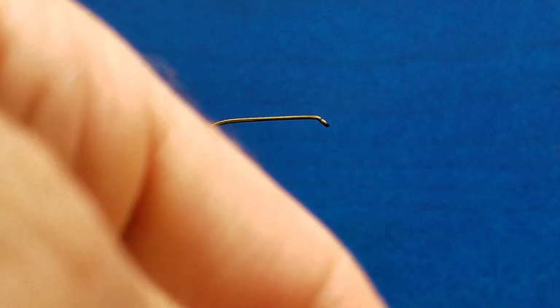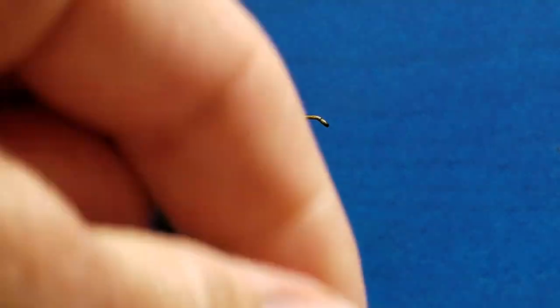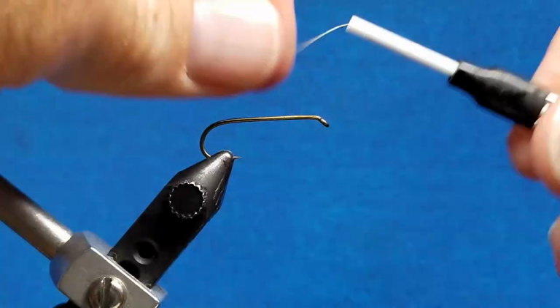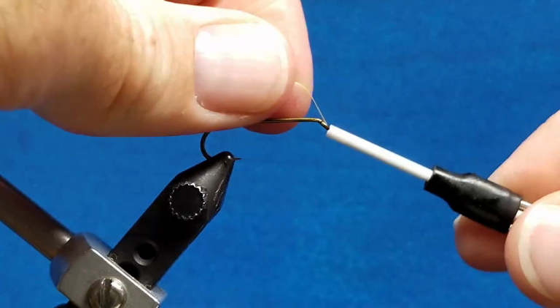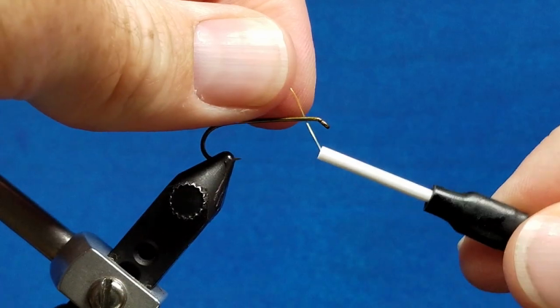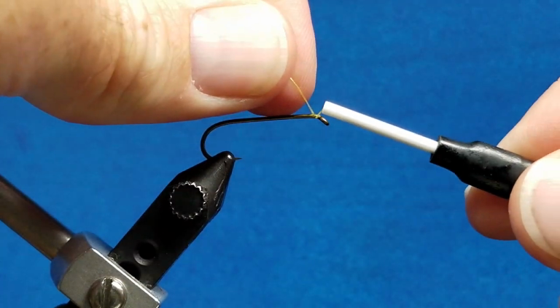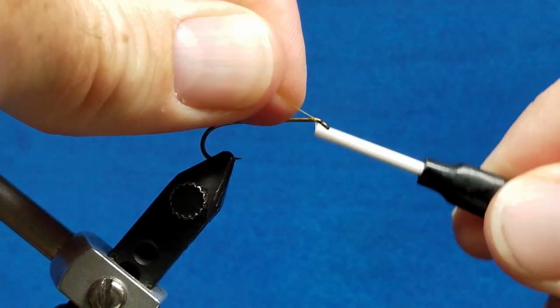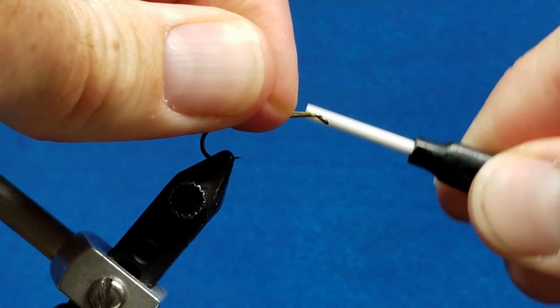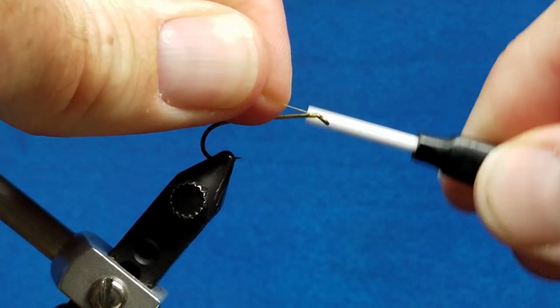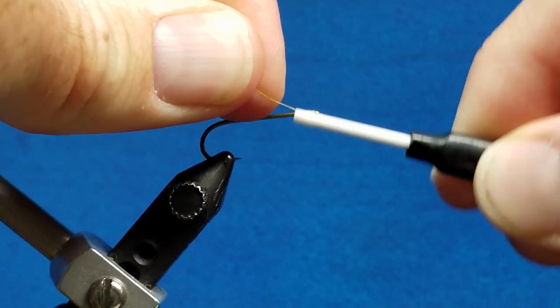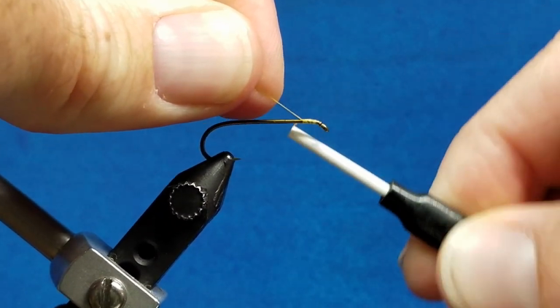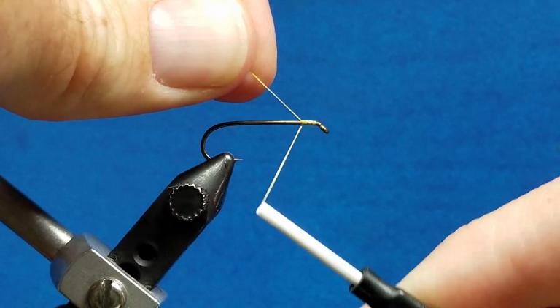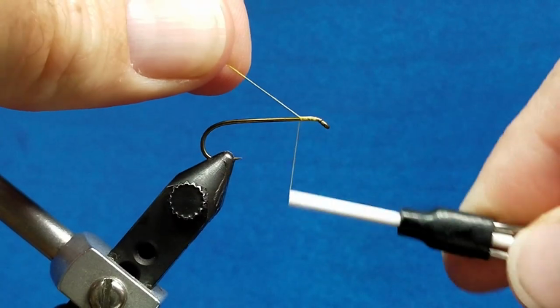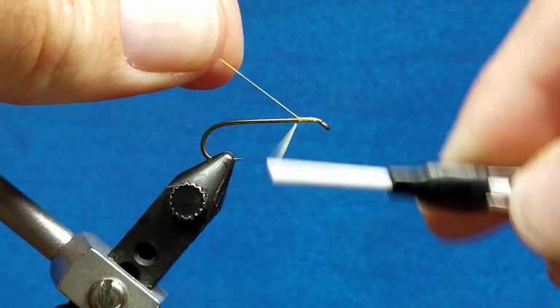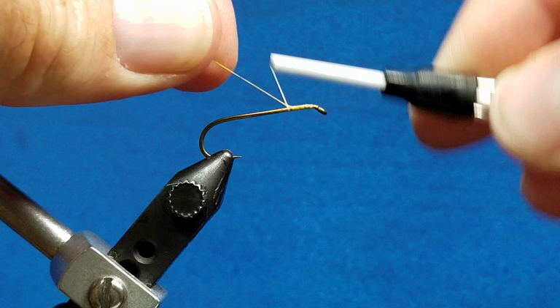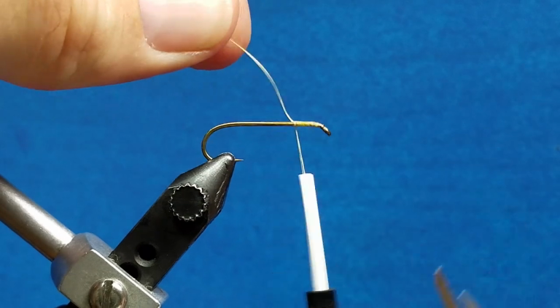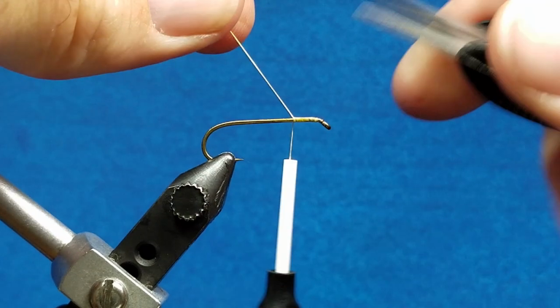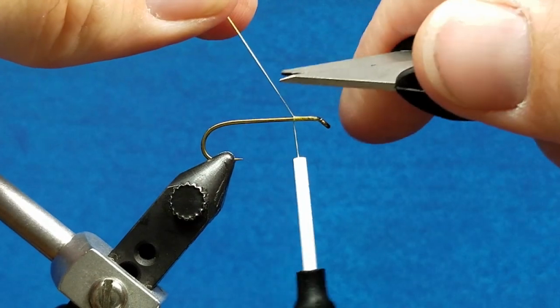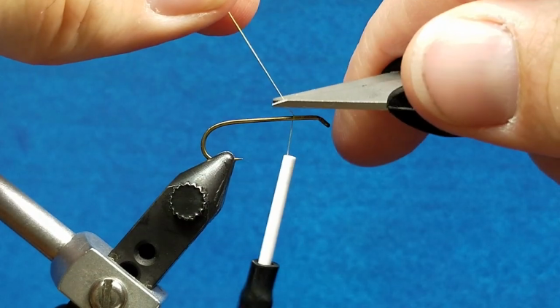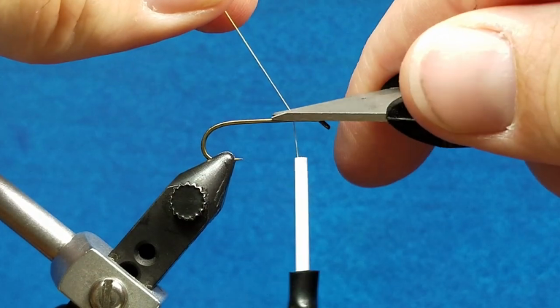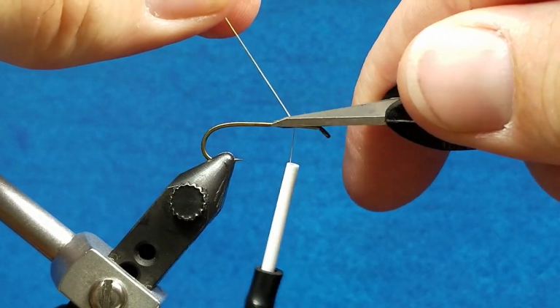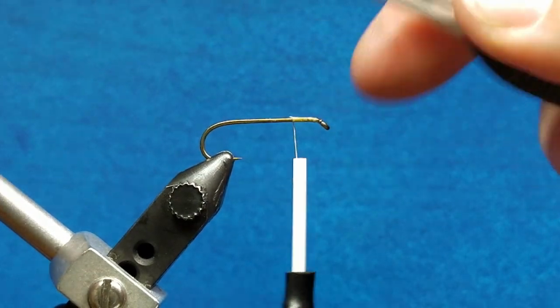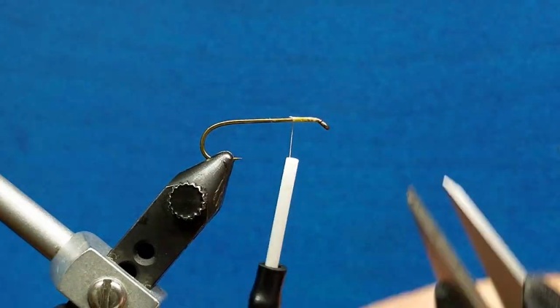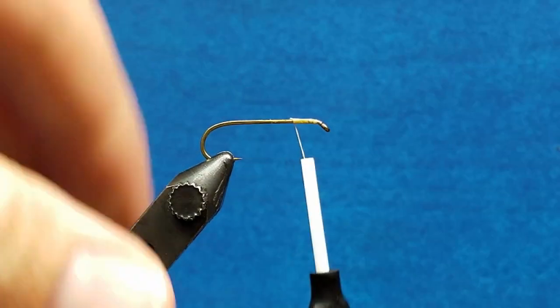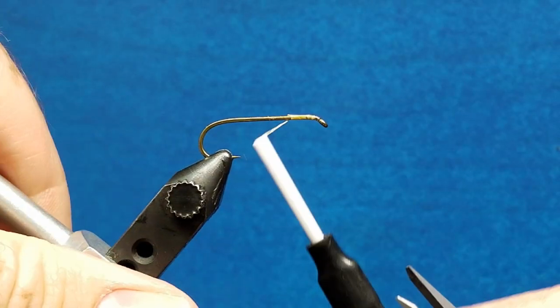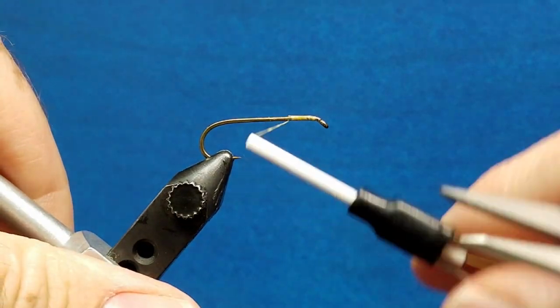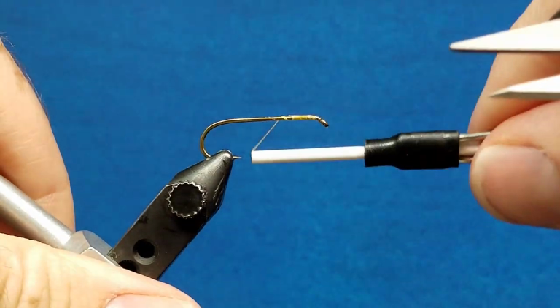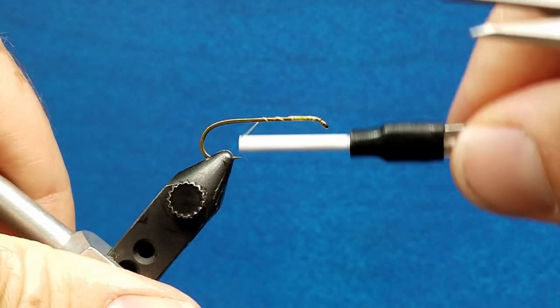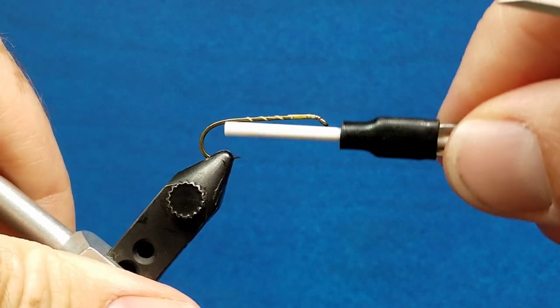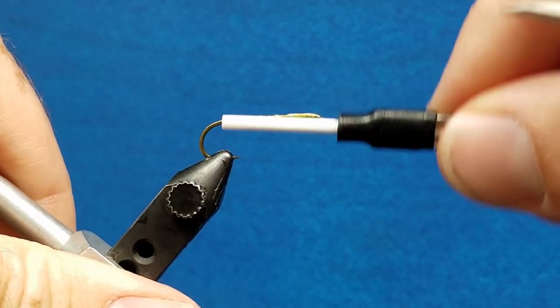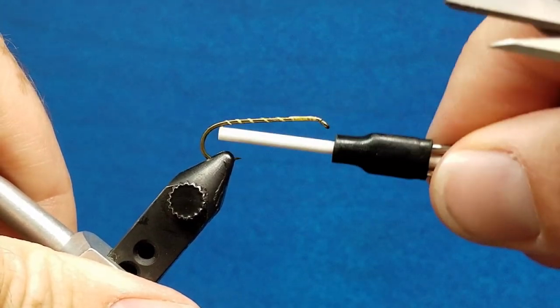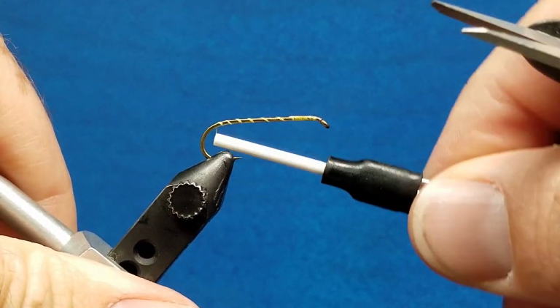Coming just behind the eye of the hook, secure that 6-0 thread, wrap rearward over the tag, and take that thread back to the bend of the hook.